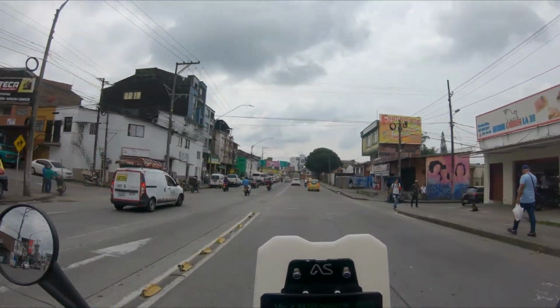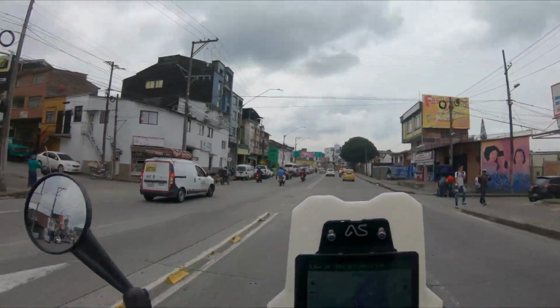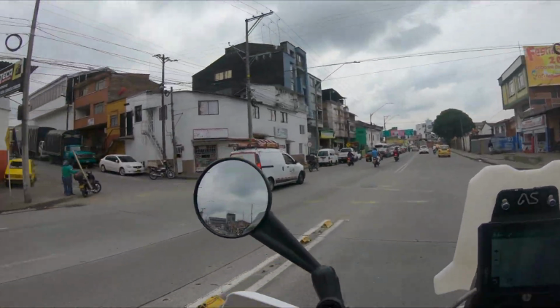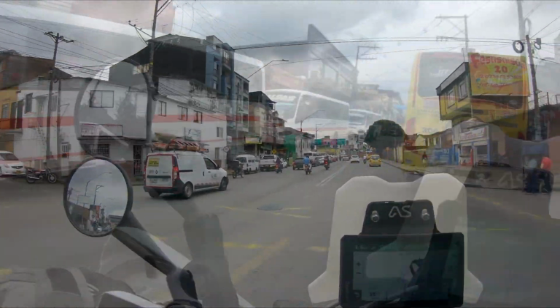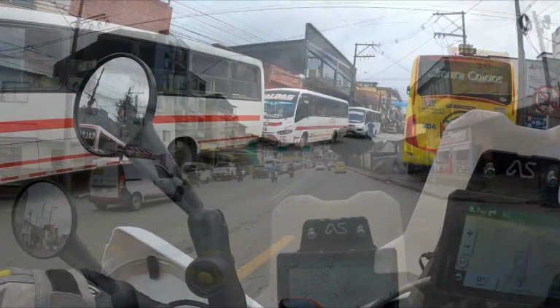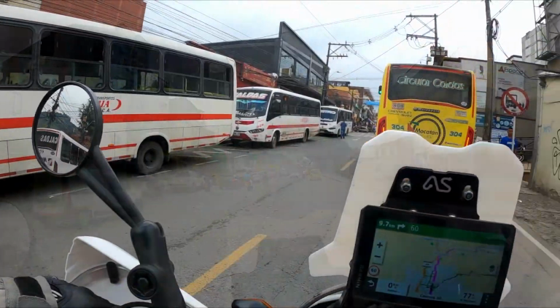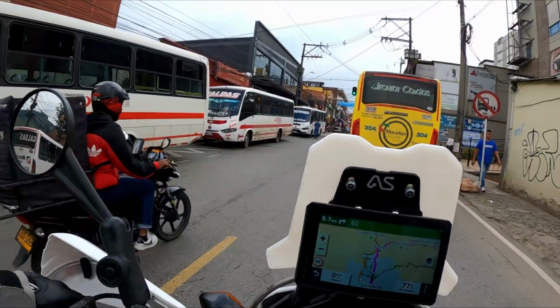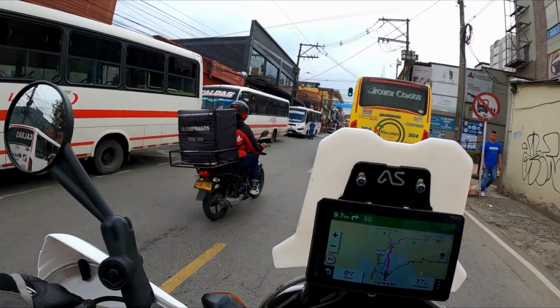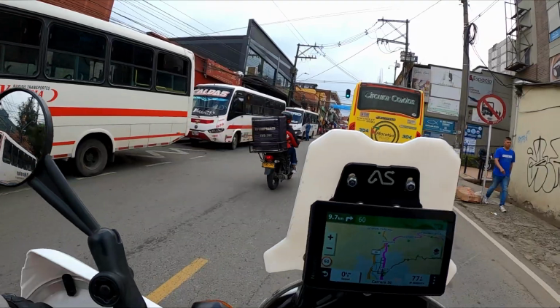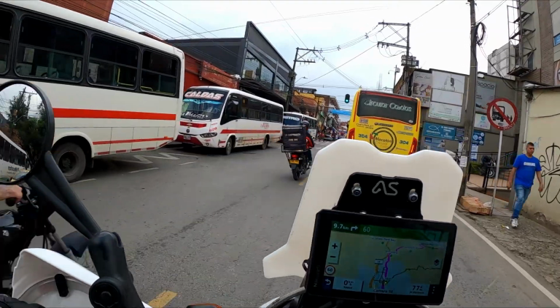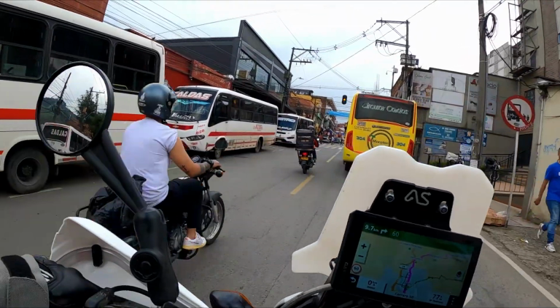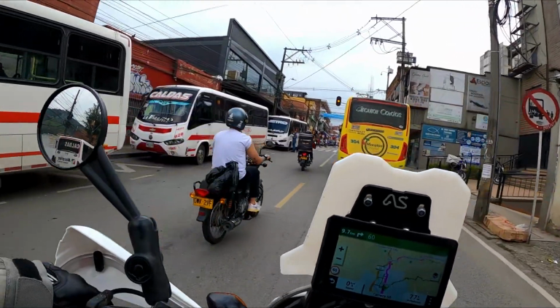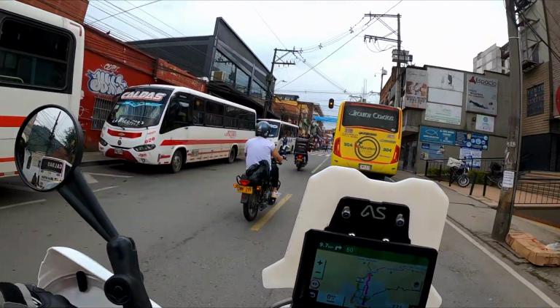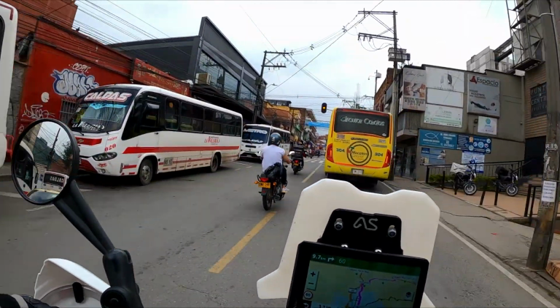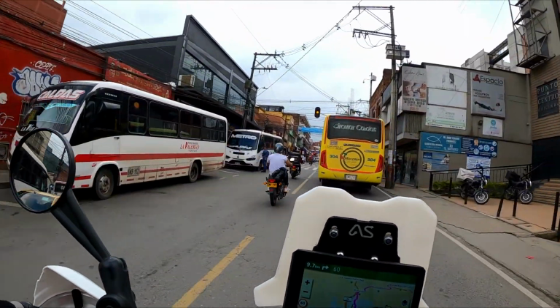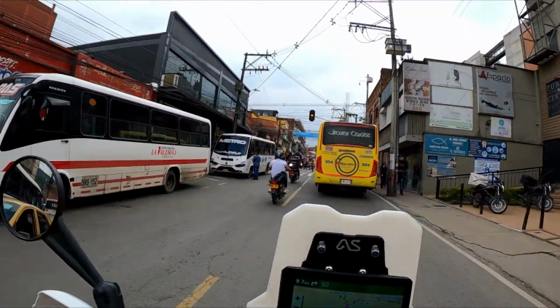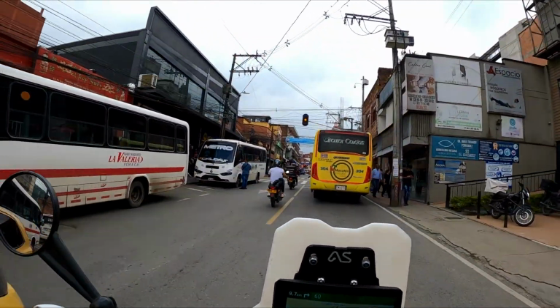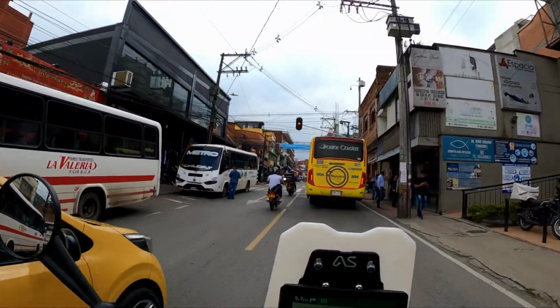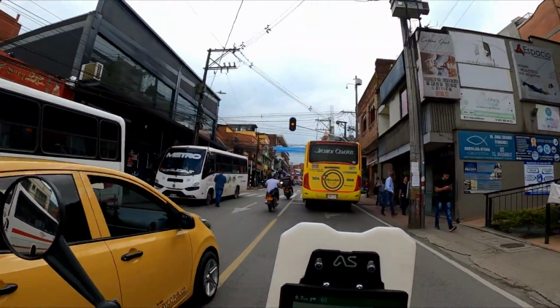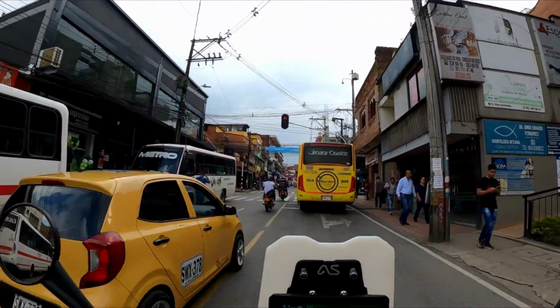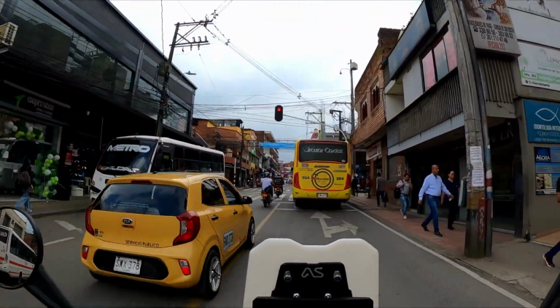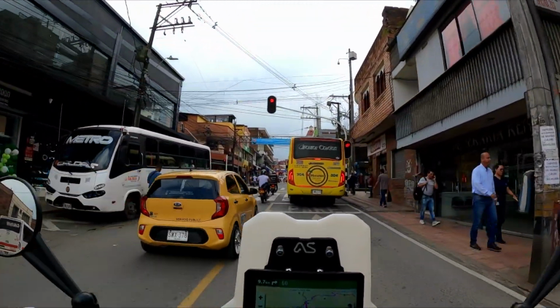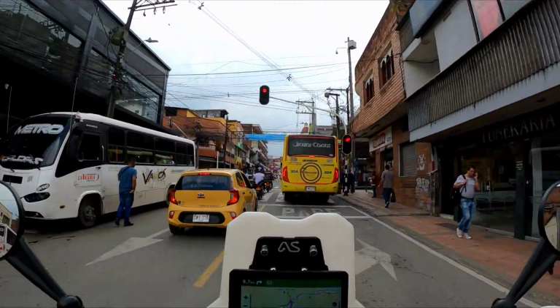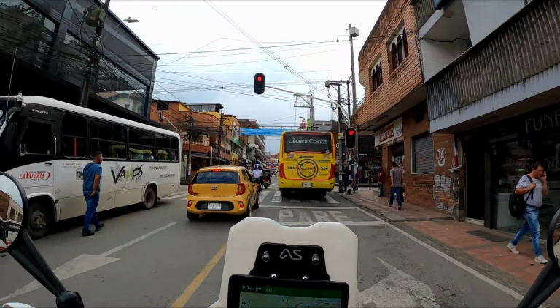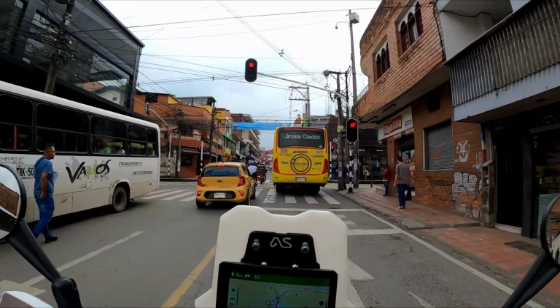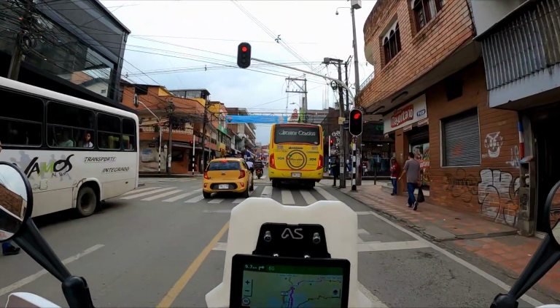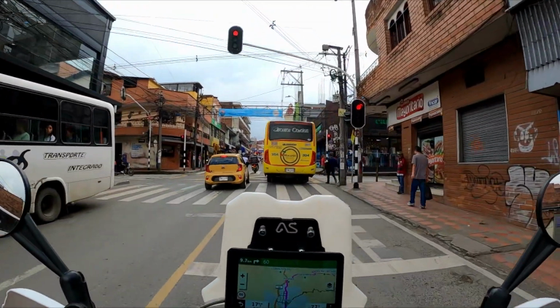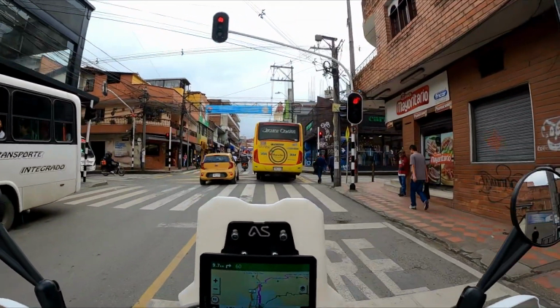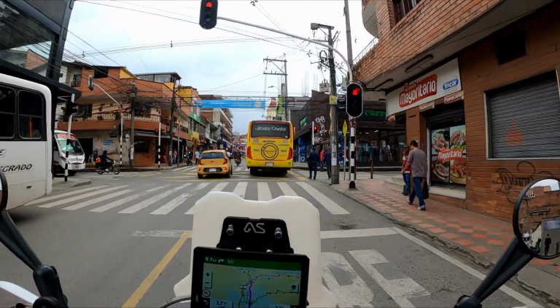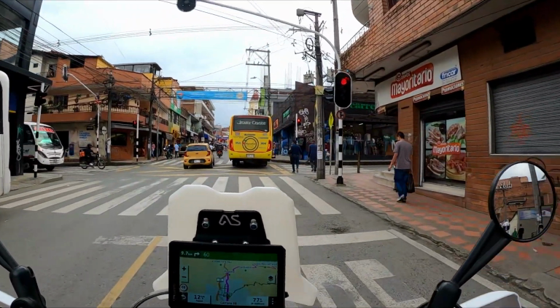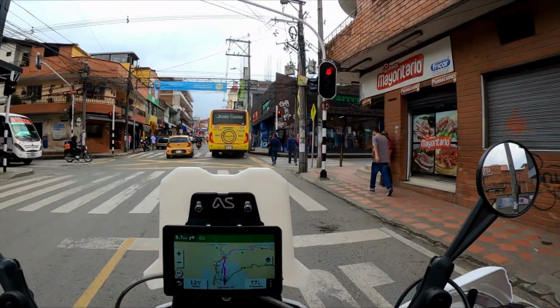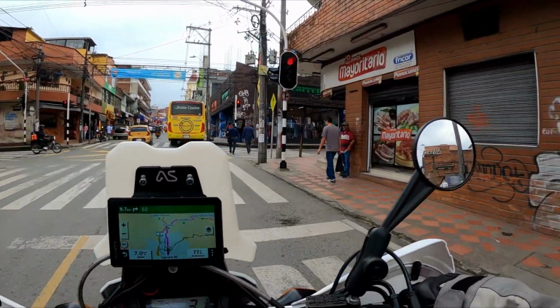Bikes are the most dominant form of transport. You will see families on bikes — even dogs. Bikes will overtake, undertake, and generally weave in between you, so make sure you get good use of your mirrors.